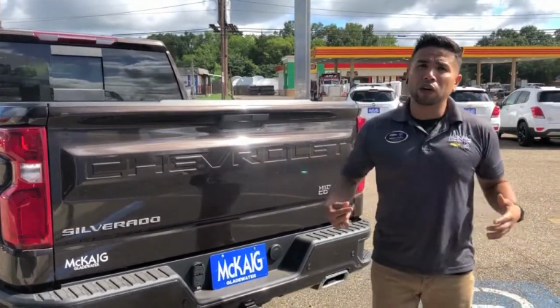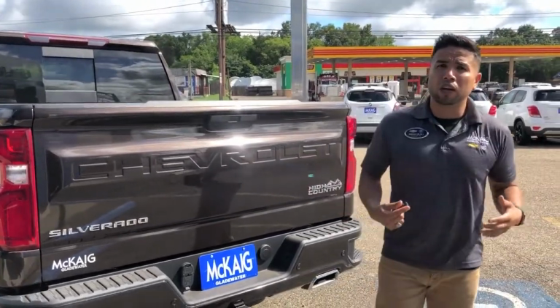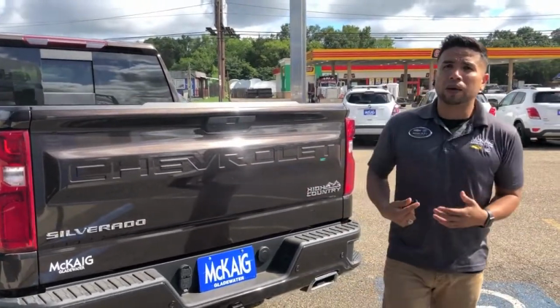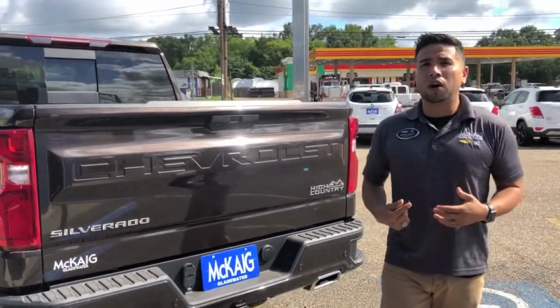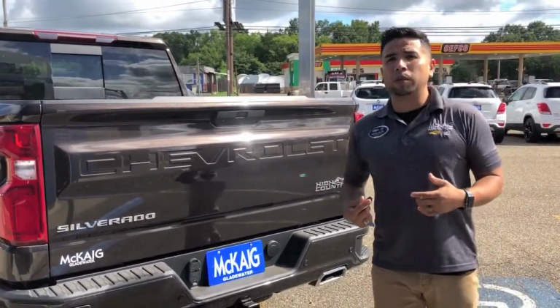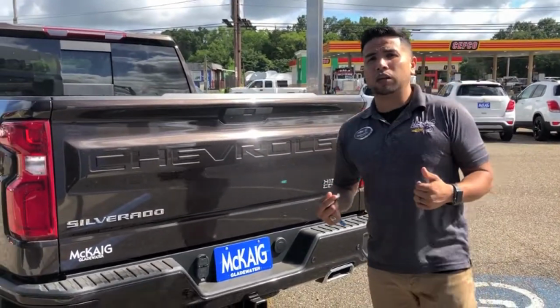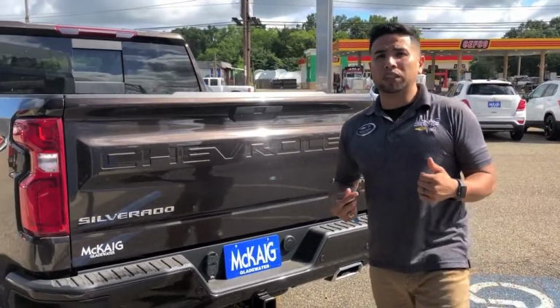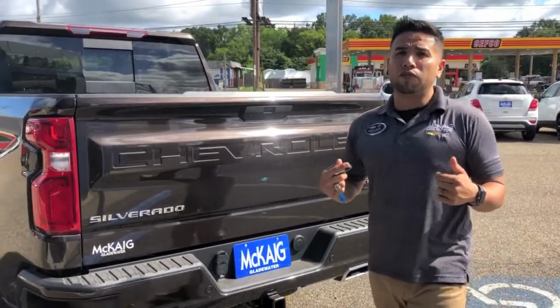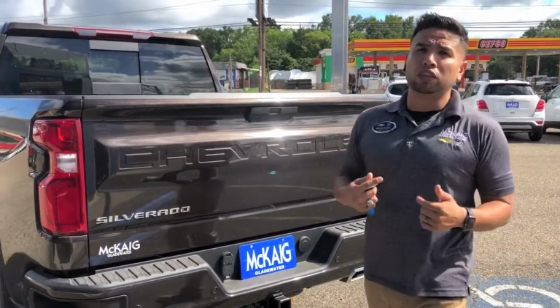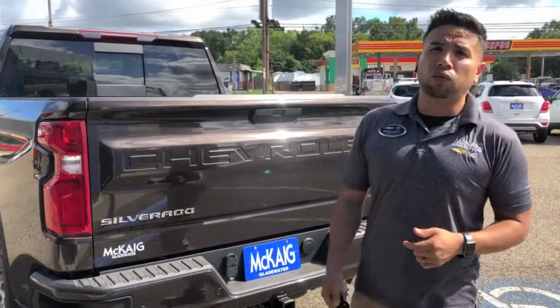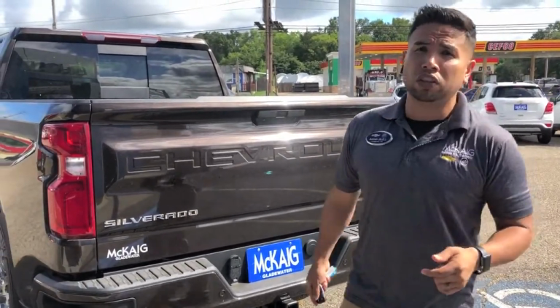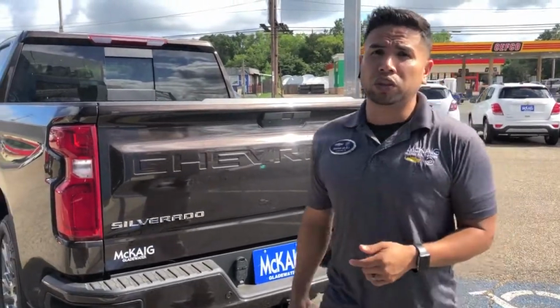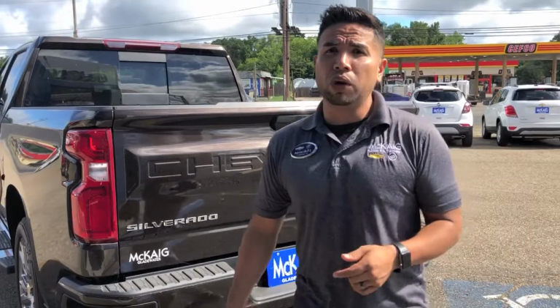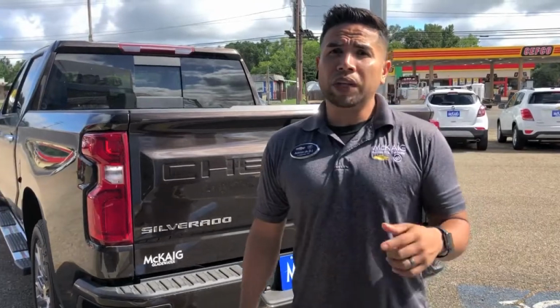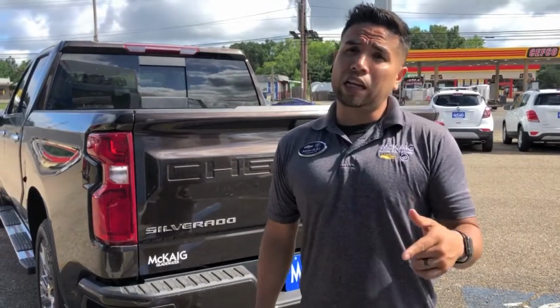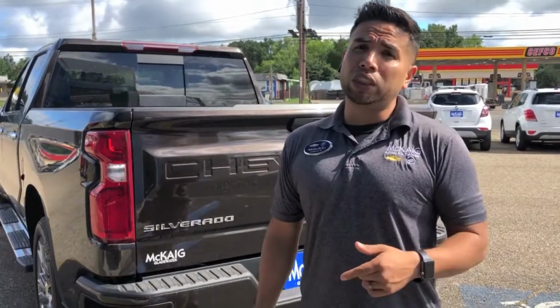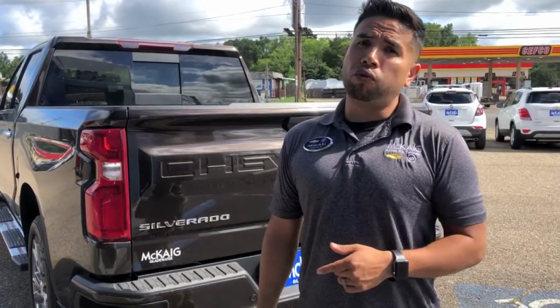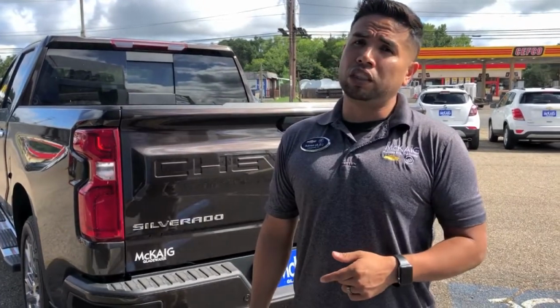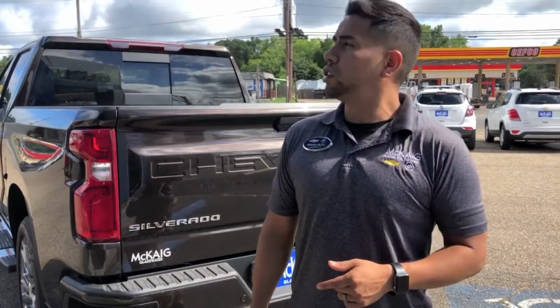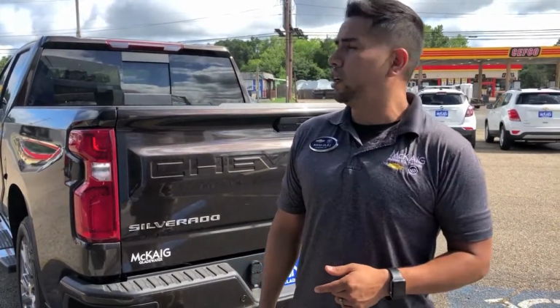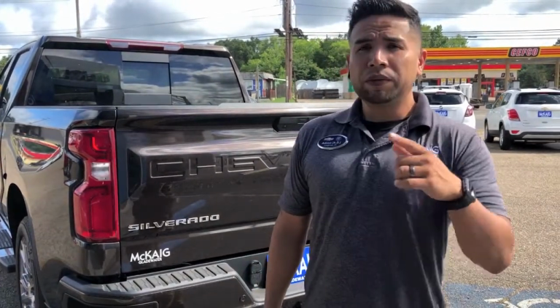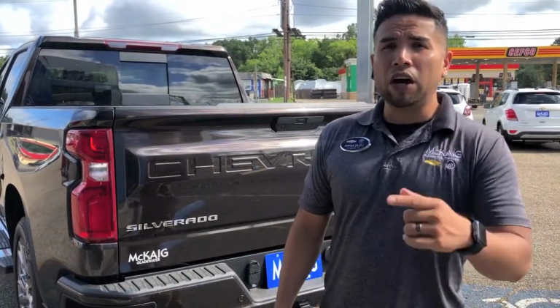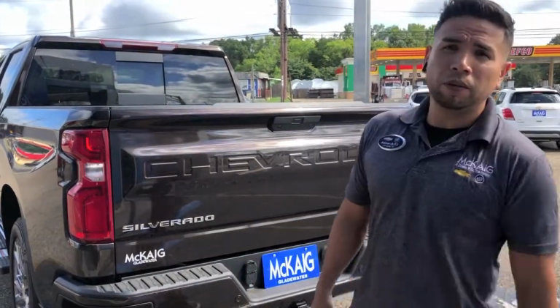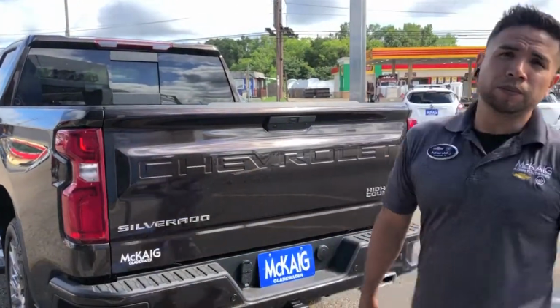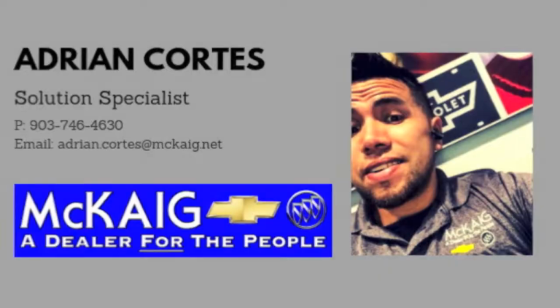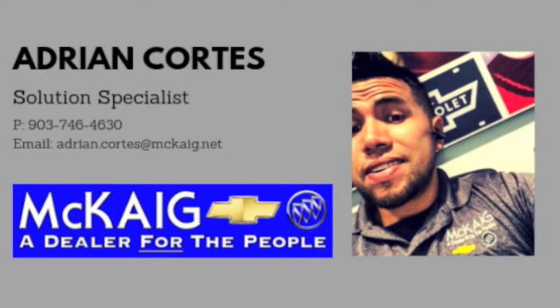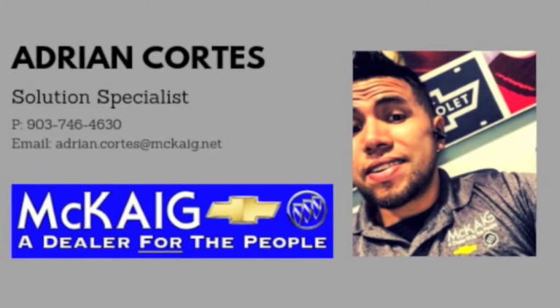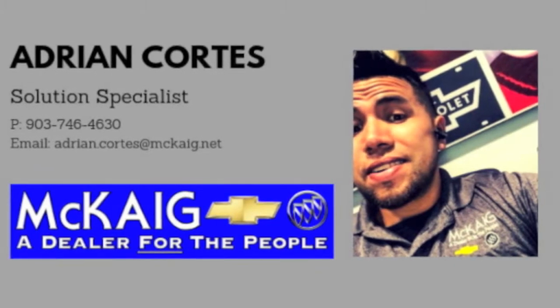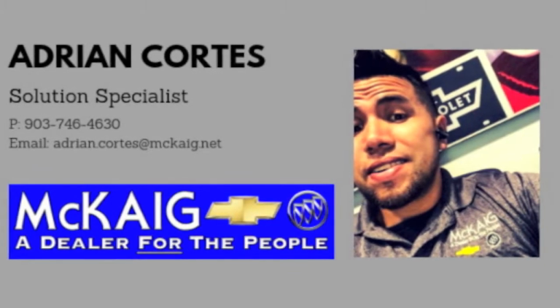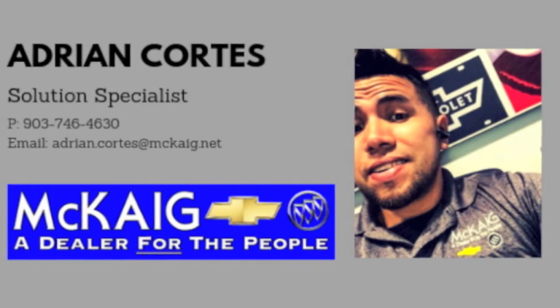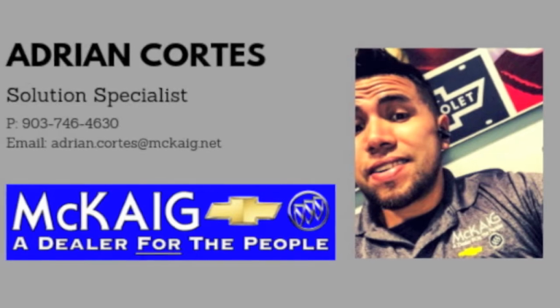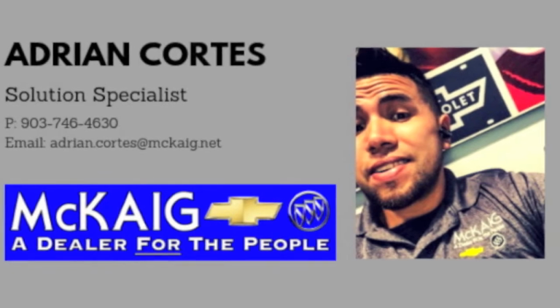If you have any questions about this vehicle or any other vehicle on the lot, give me a call. The number is 903-746-4630. That's 903-746-4630. Thank y'all, we'll see you next time.